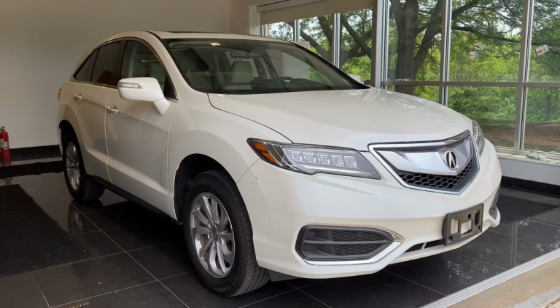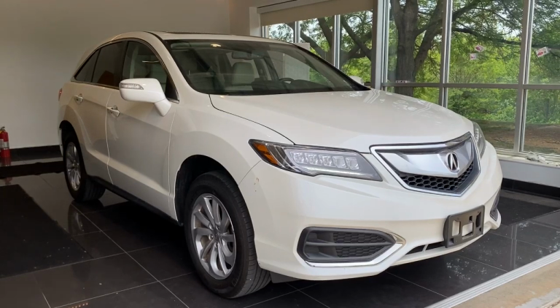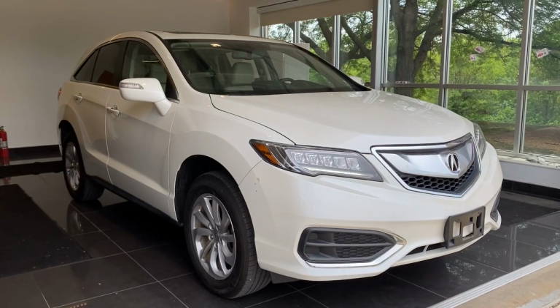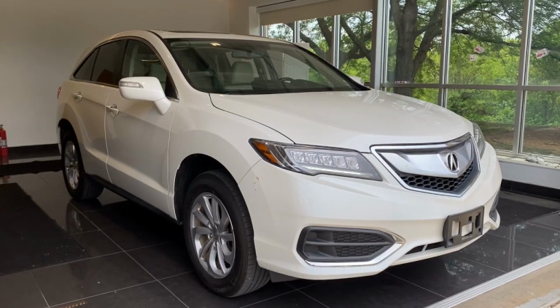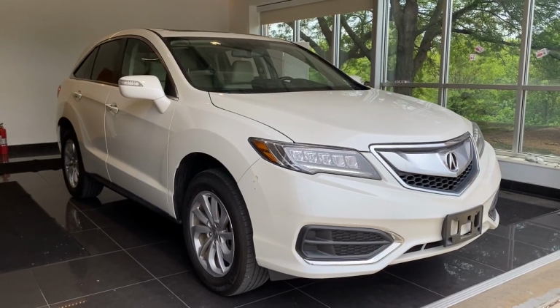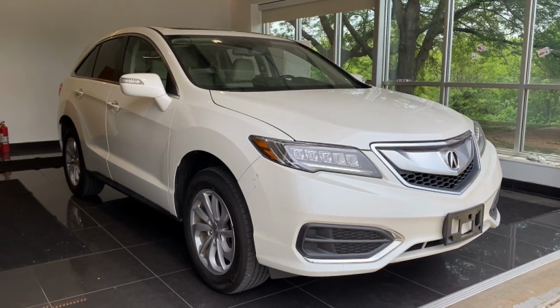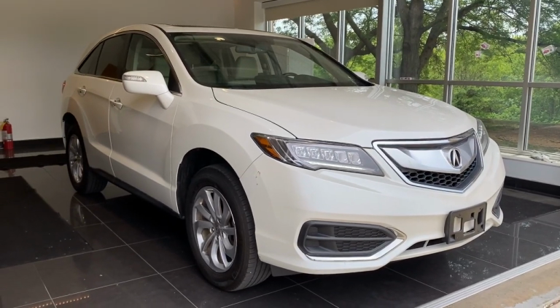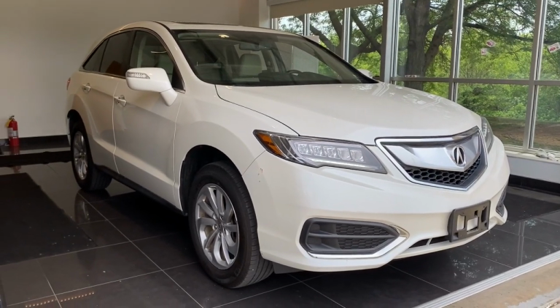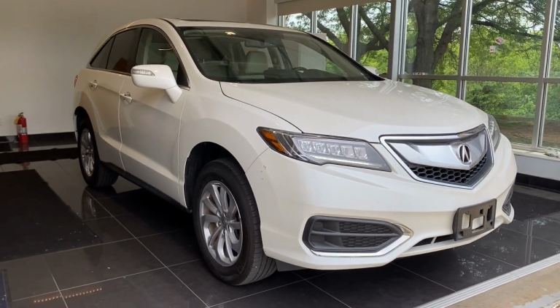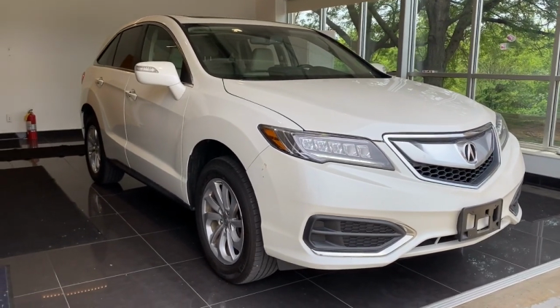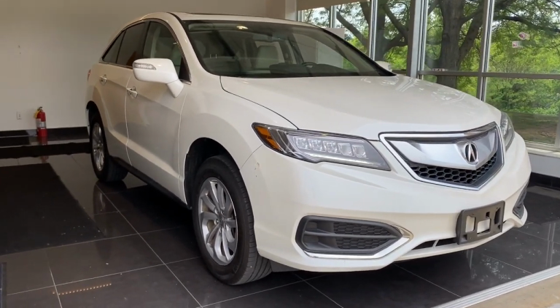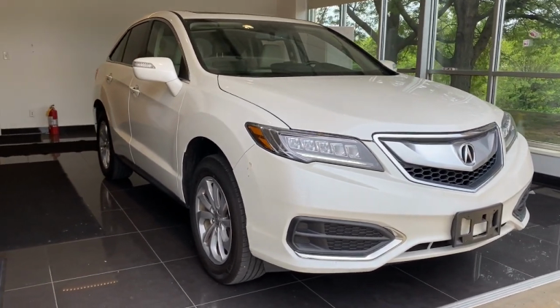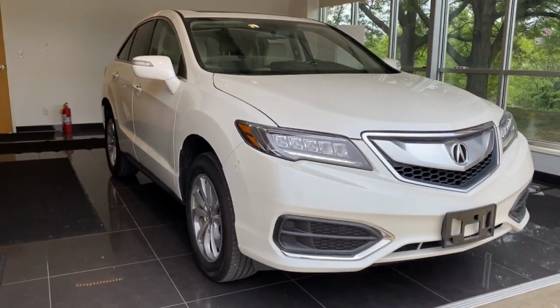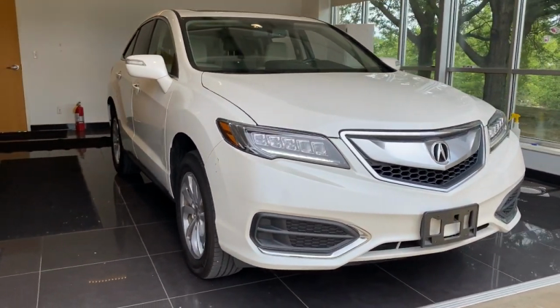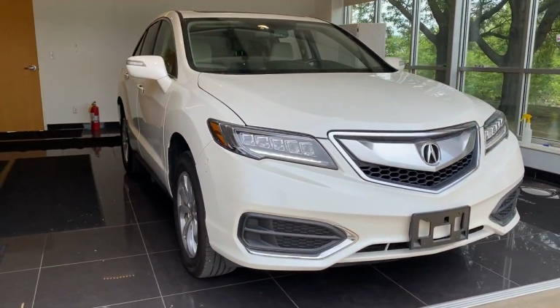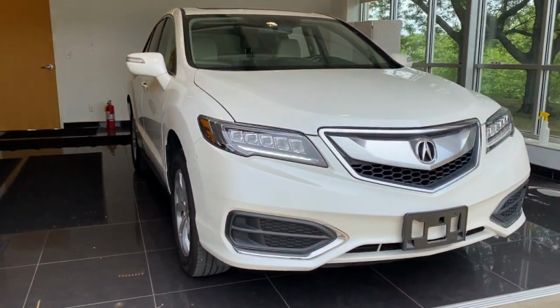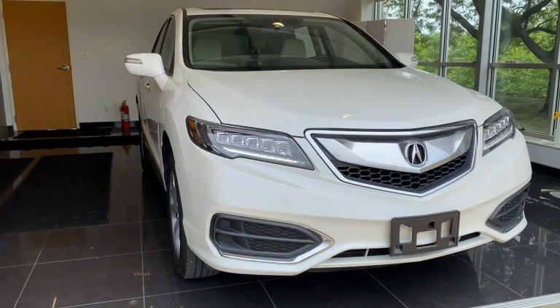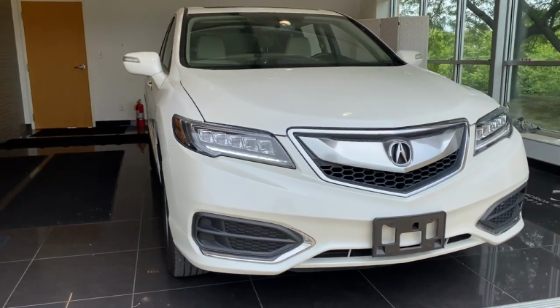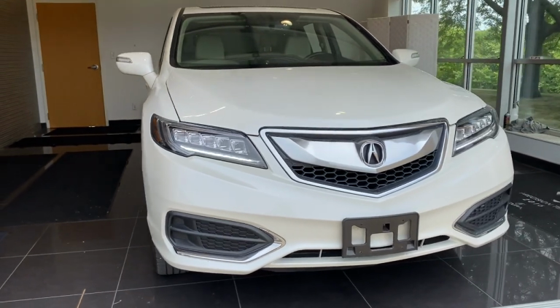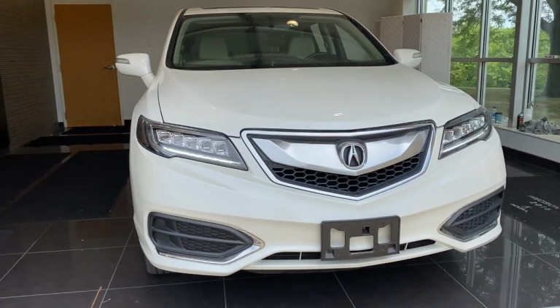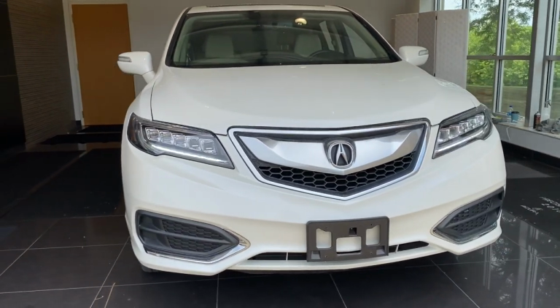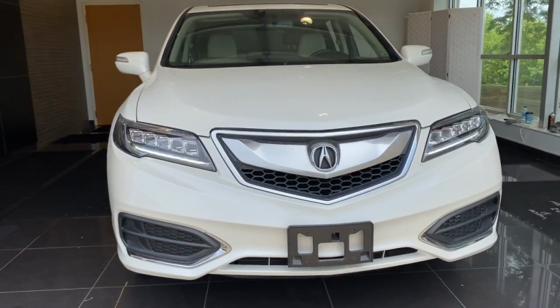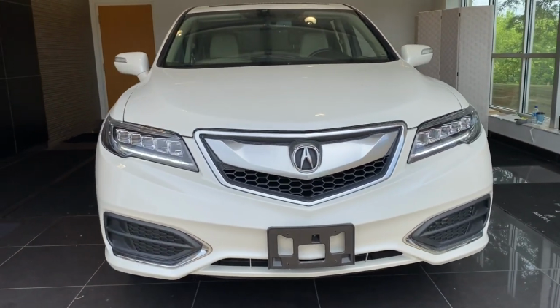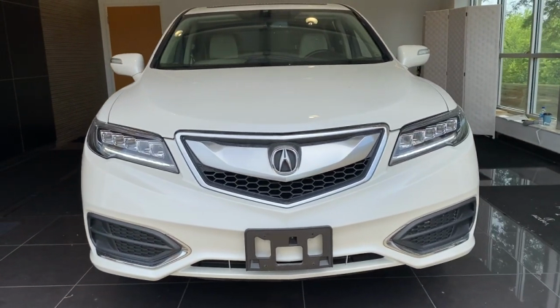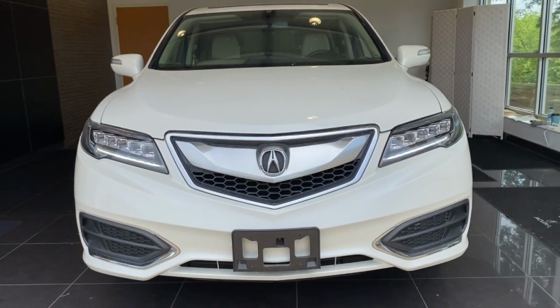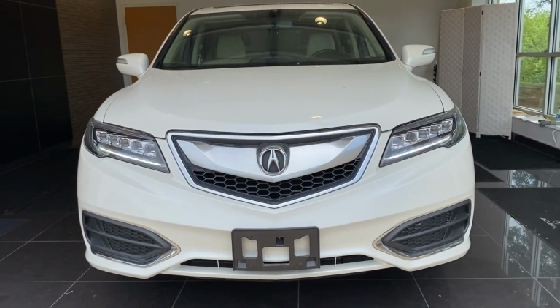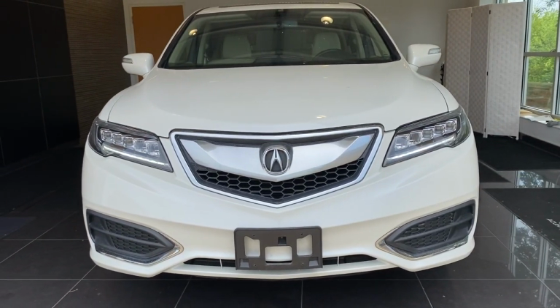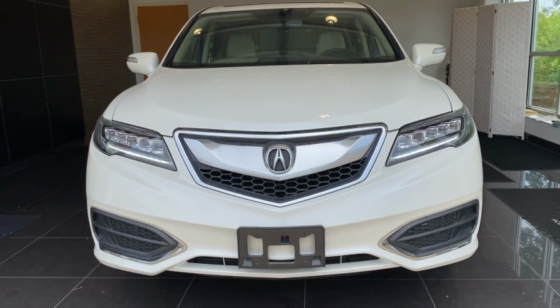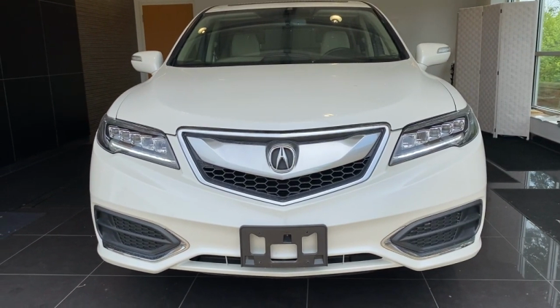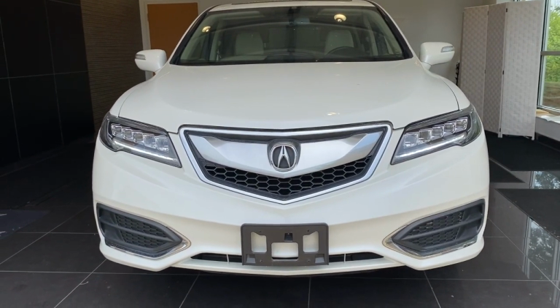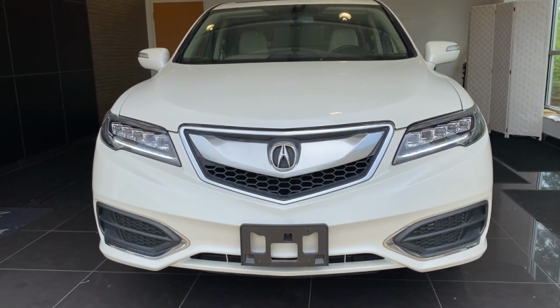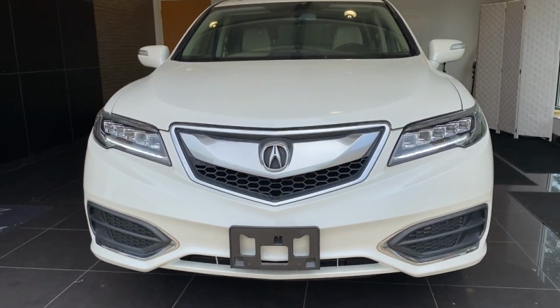Your next car could be the 2018 Acura RDX. This vehicle is an outstanding buy with fewer than 25,000 miles on the odometer.